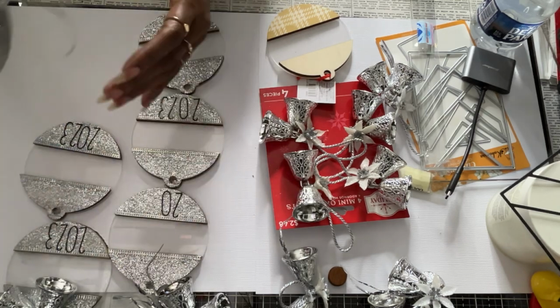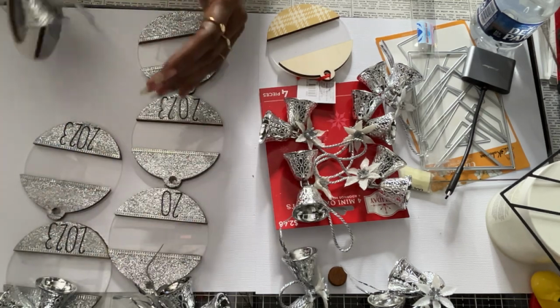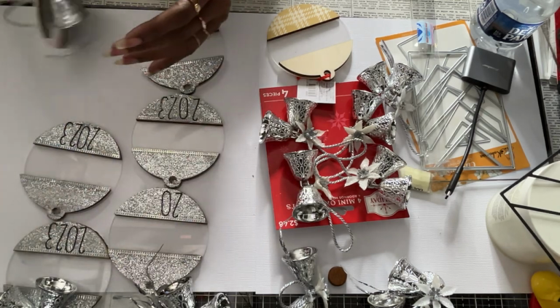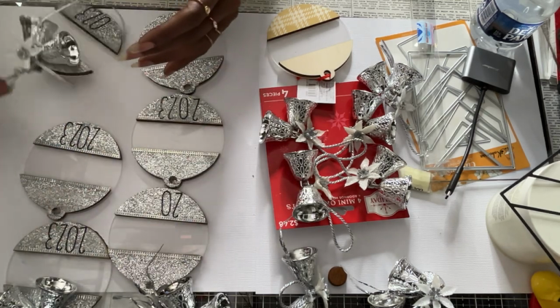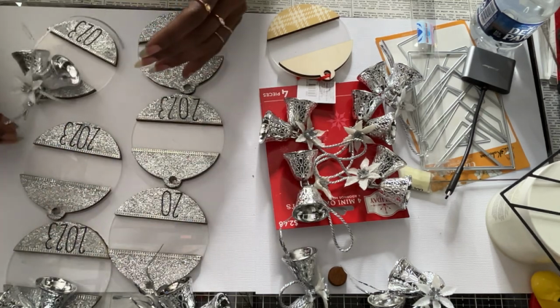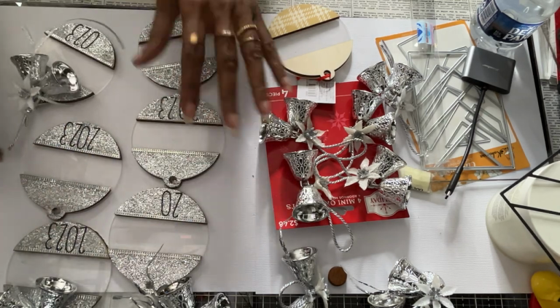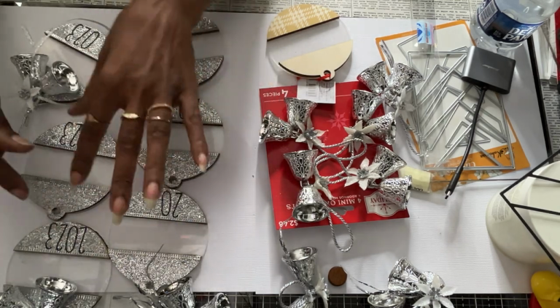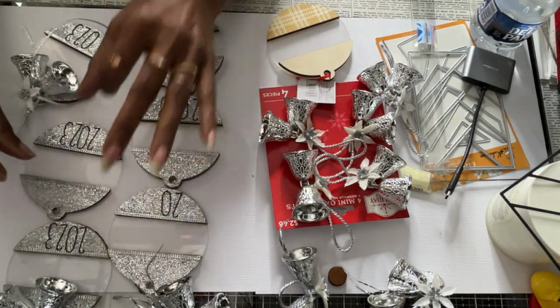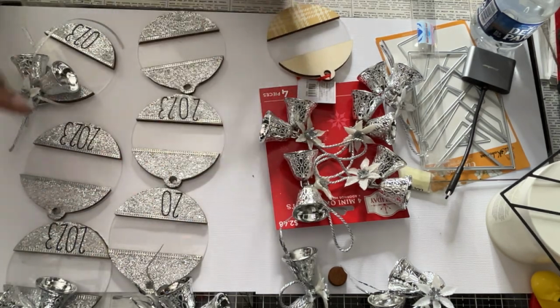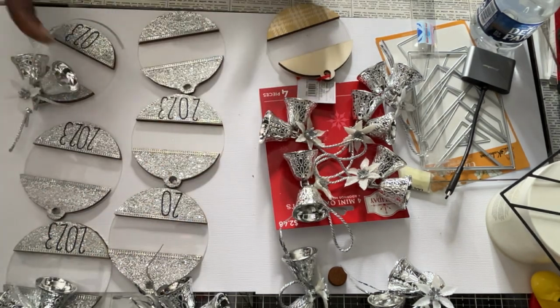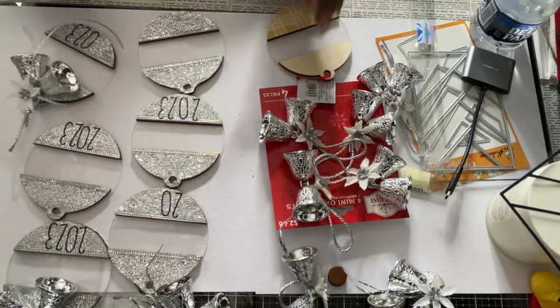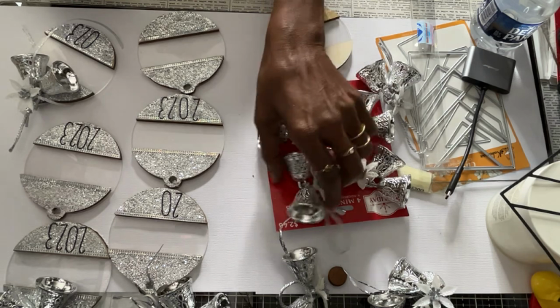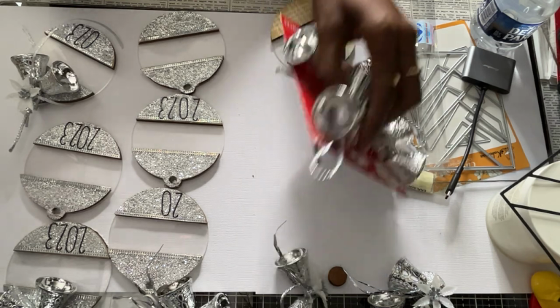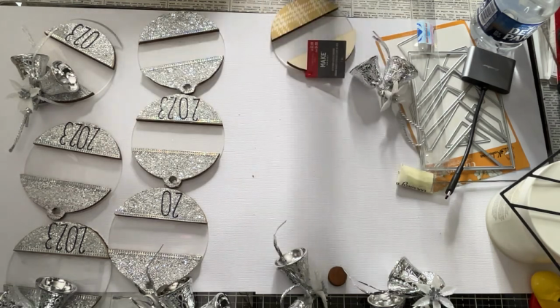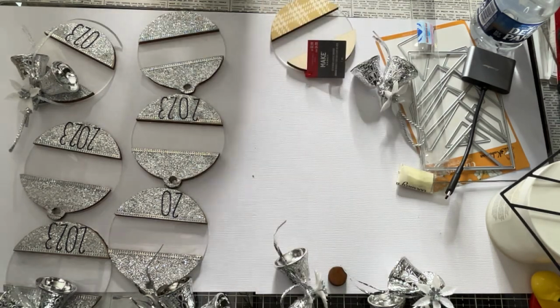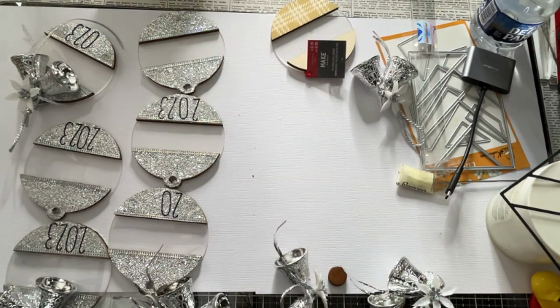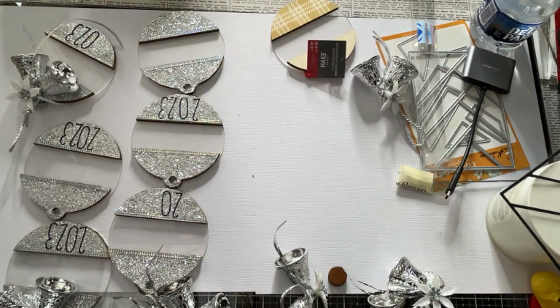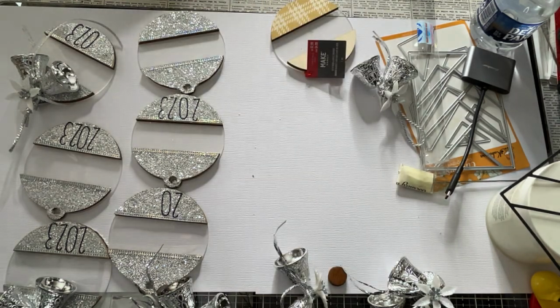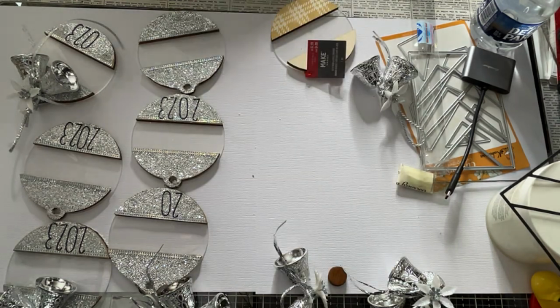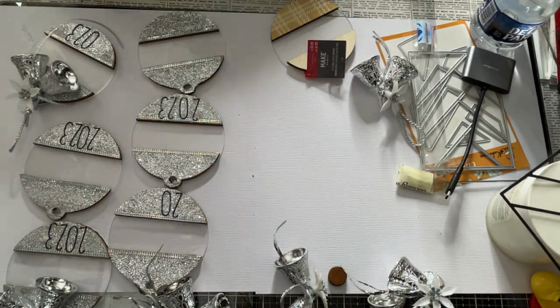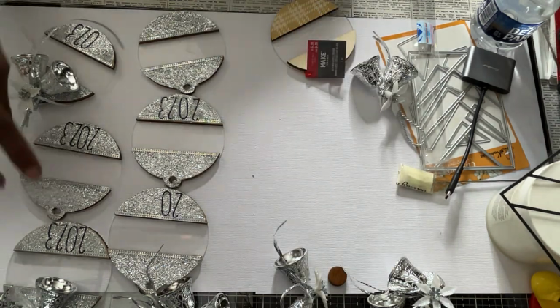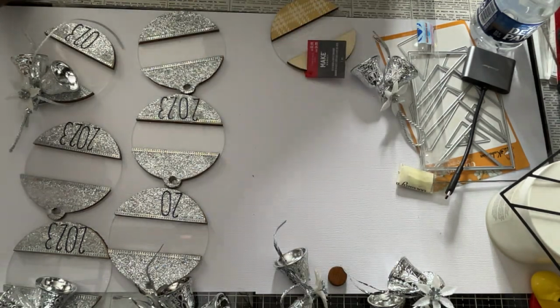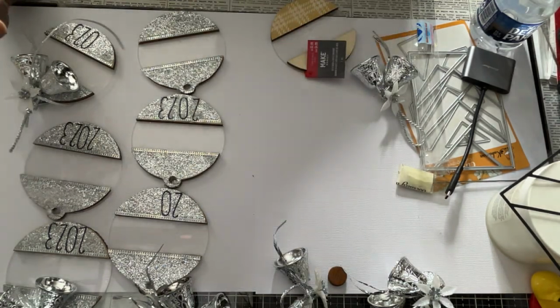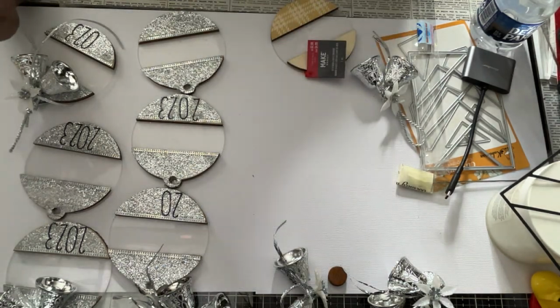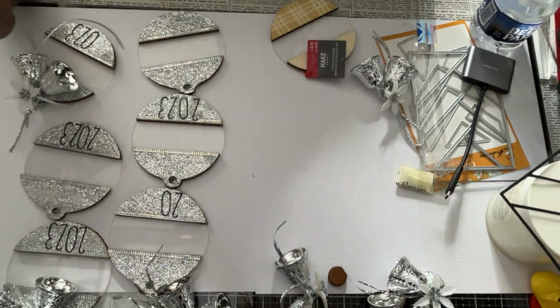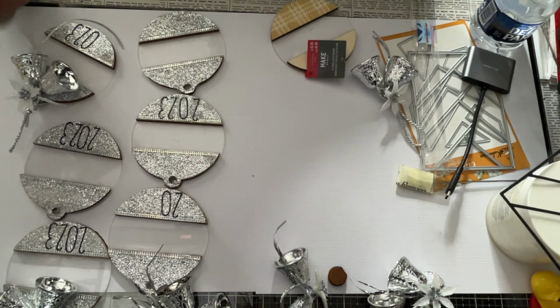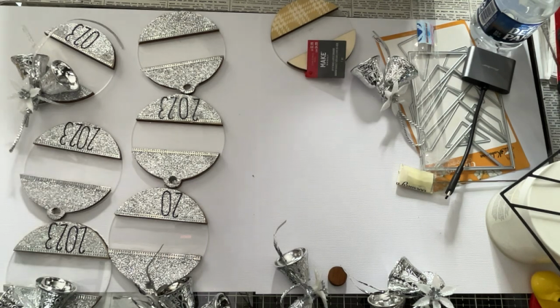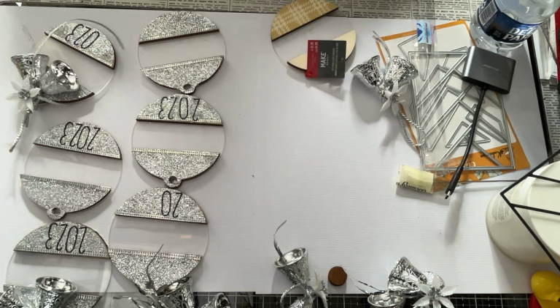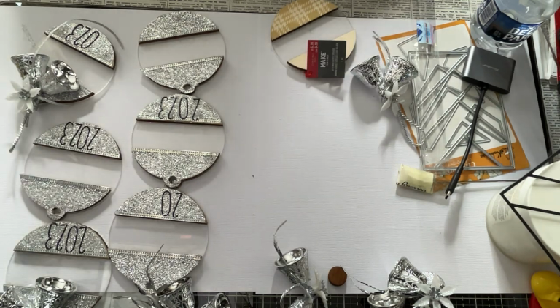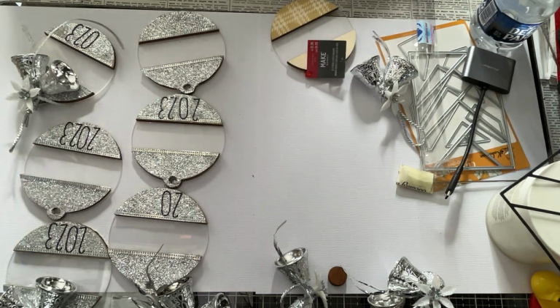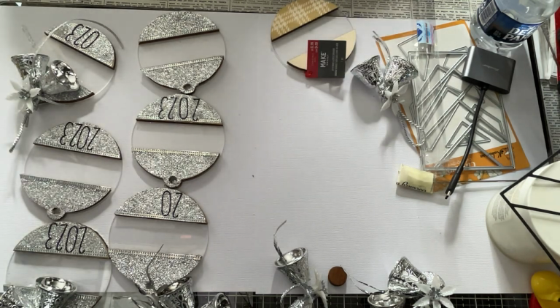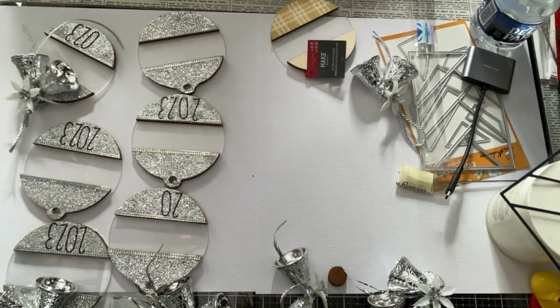Back to my ornaments — they're going to end up looking like this, but with a back on it and something extra I'm going to add. I'll show you how it comes together. This is going to be my ornament.